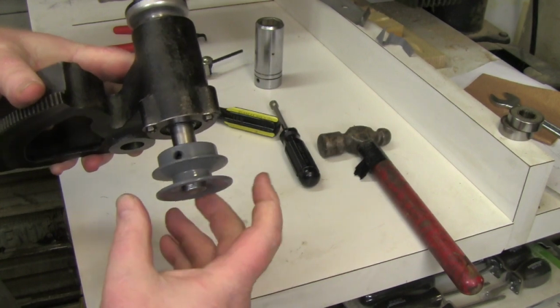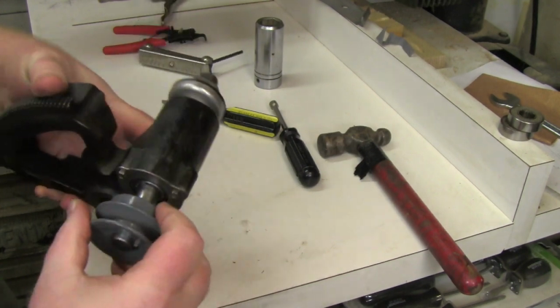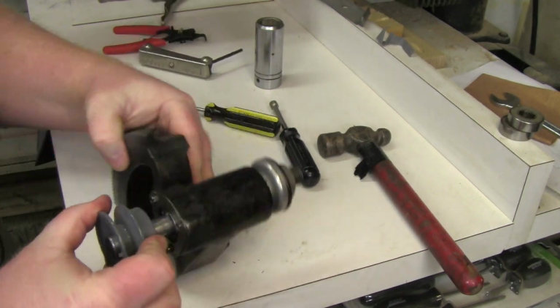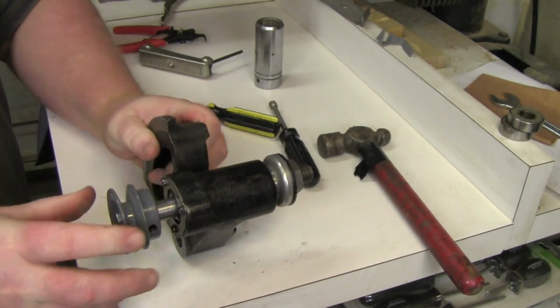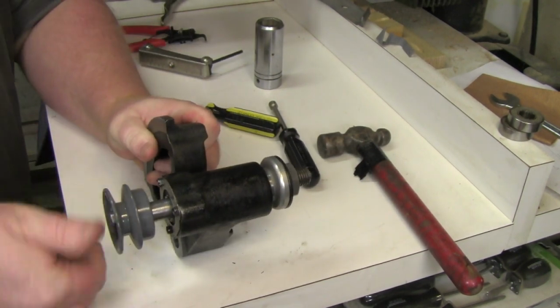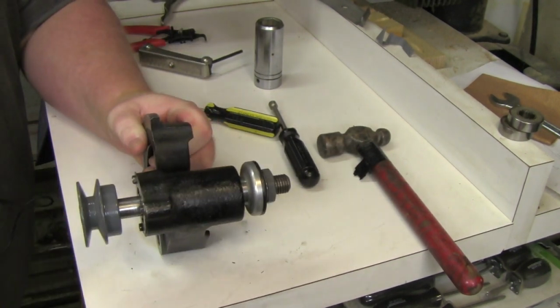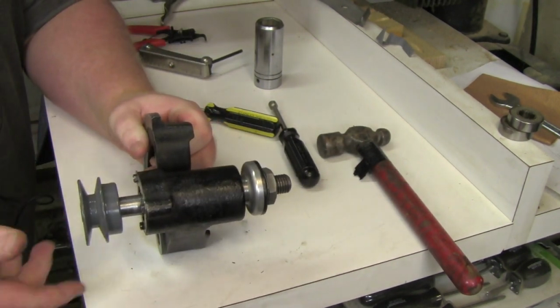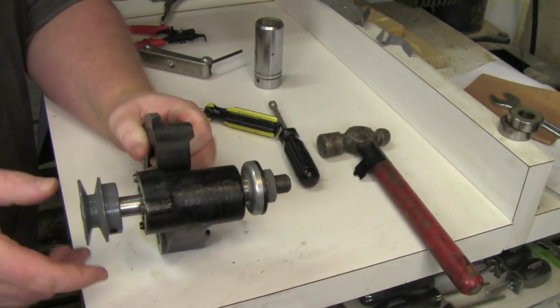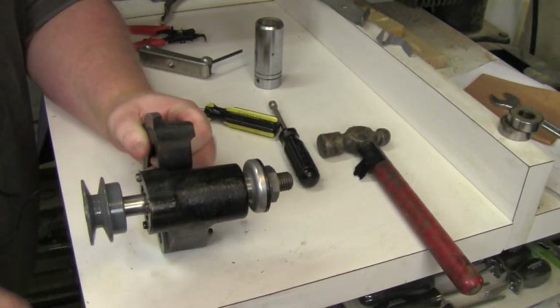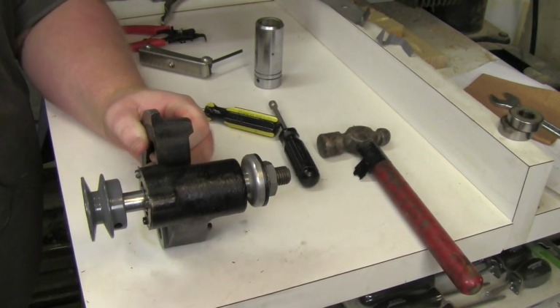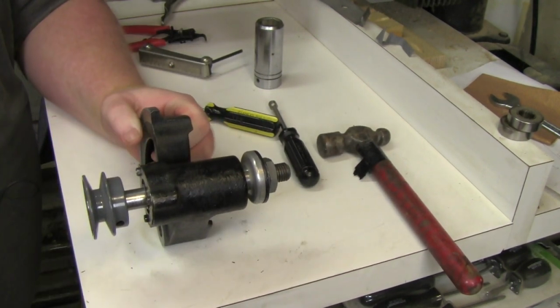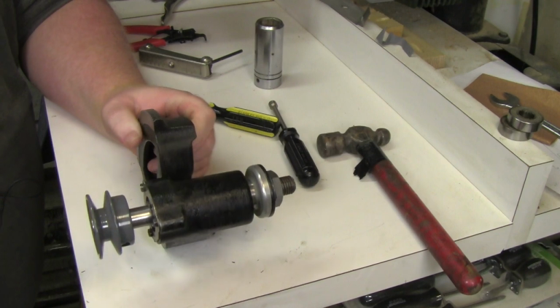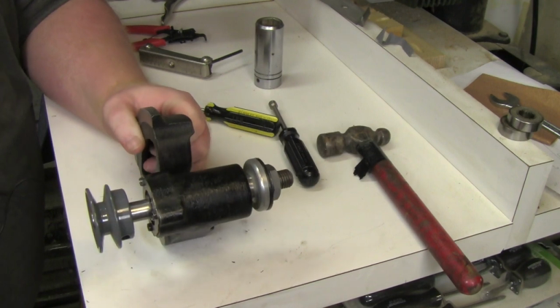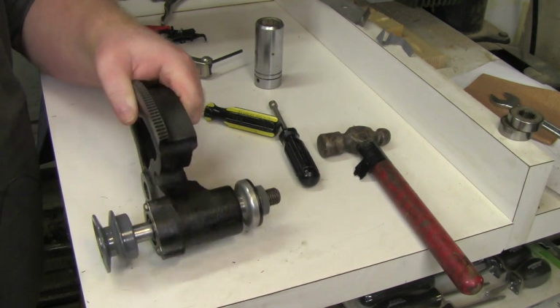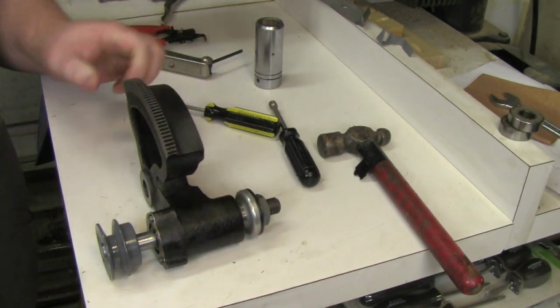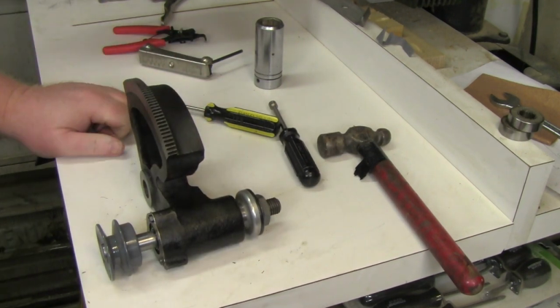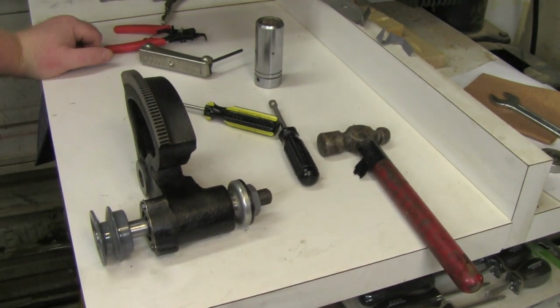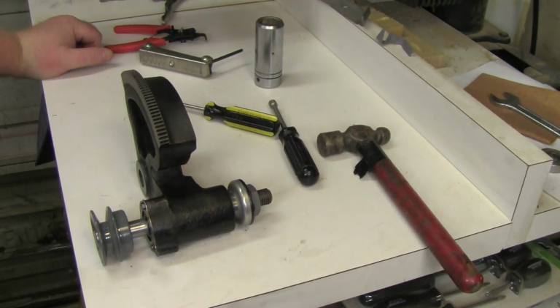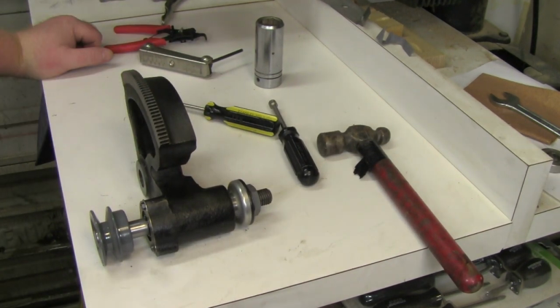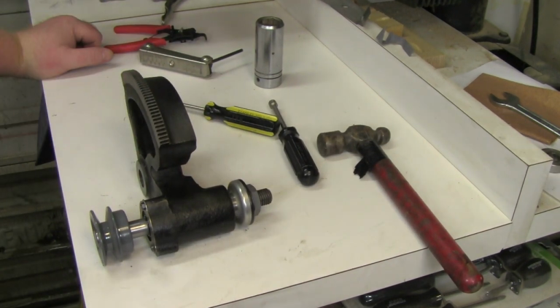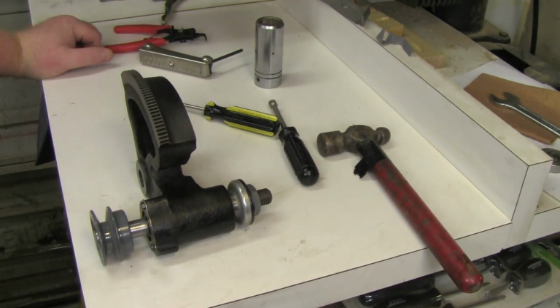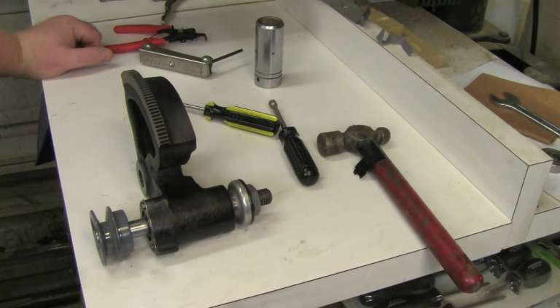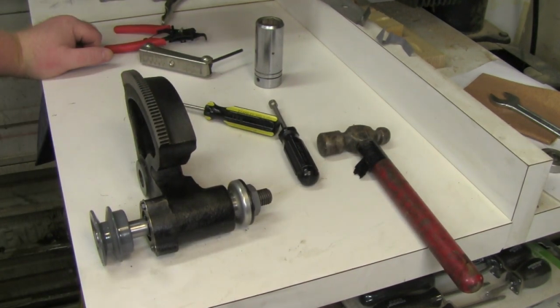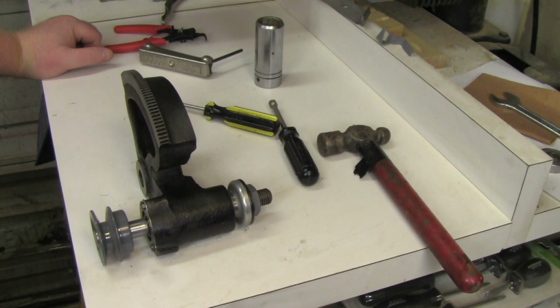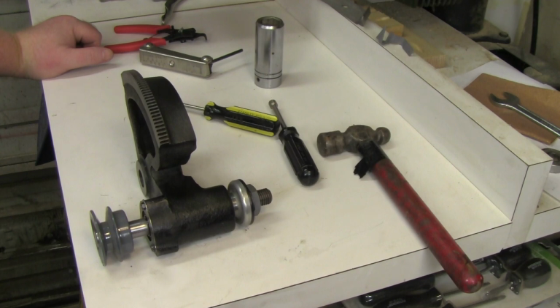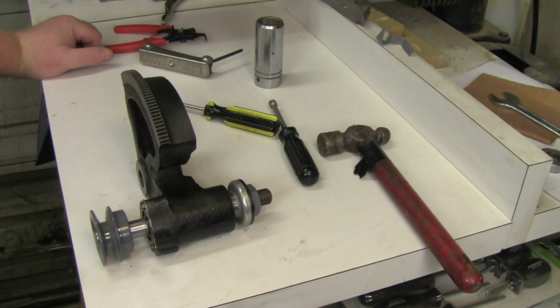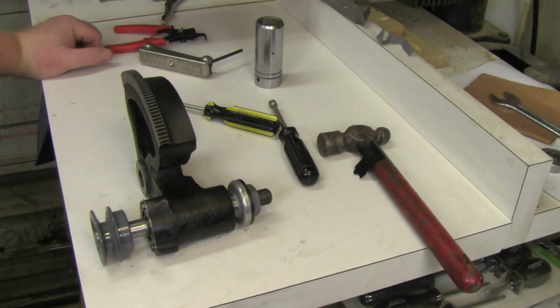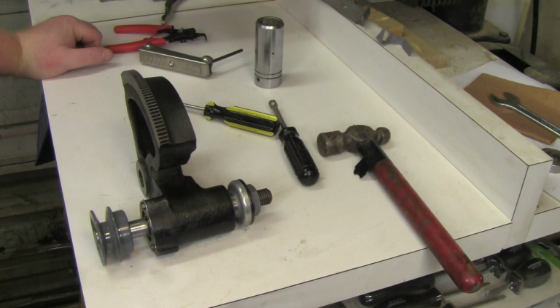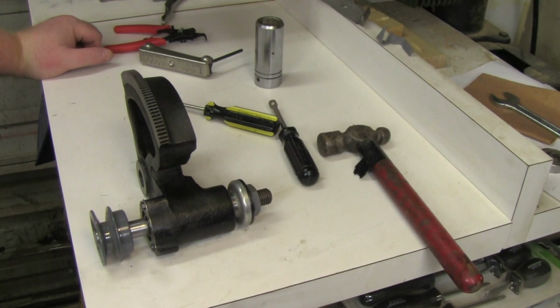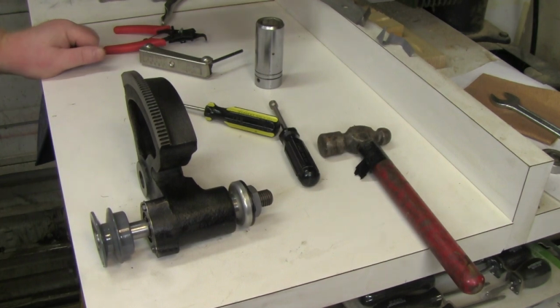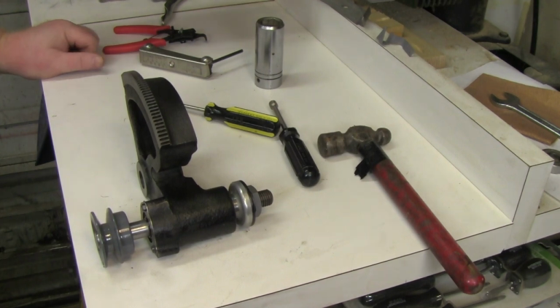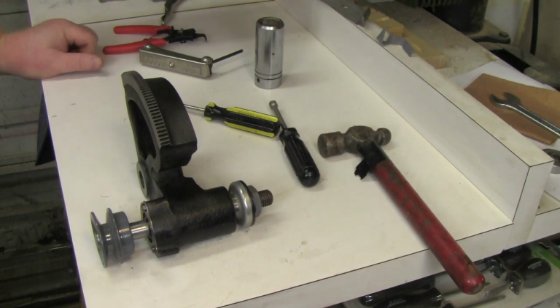Brand new bearings, brand new pulley — ready to reinstall in the table saw. I'm Patrick. Thank you for watching. Stay tuned for the next part of the table saw restoration where we assemble the entire saw. Thanks for watching, see you next time.